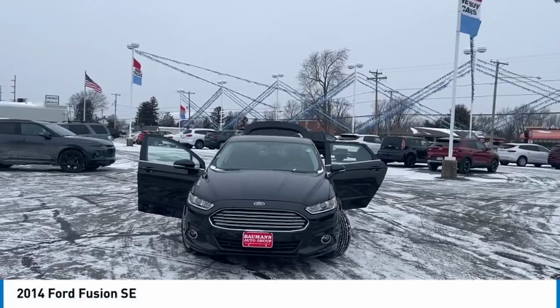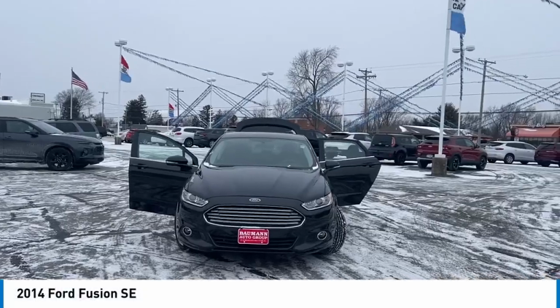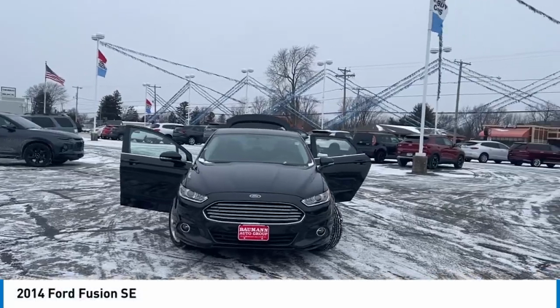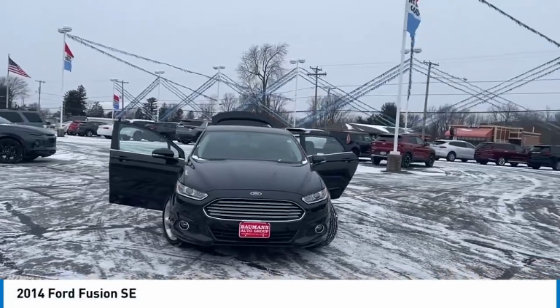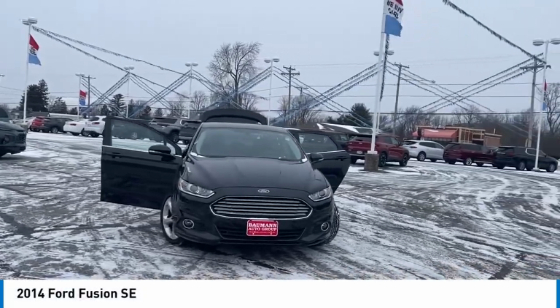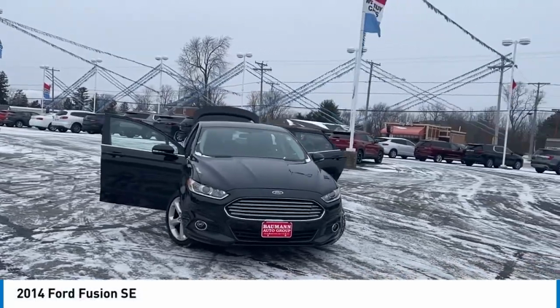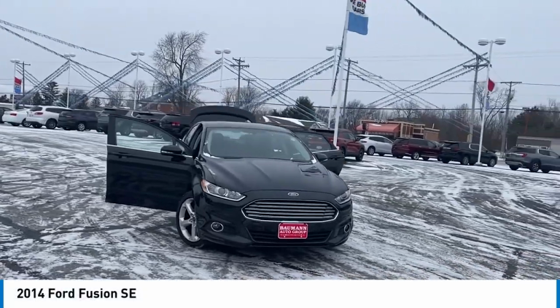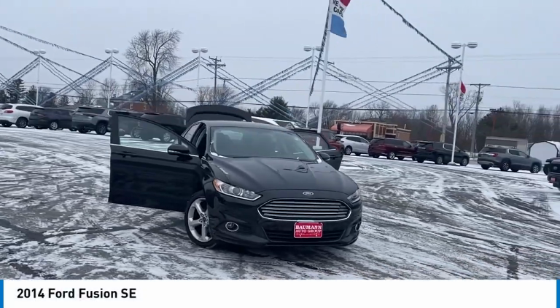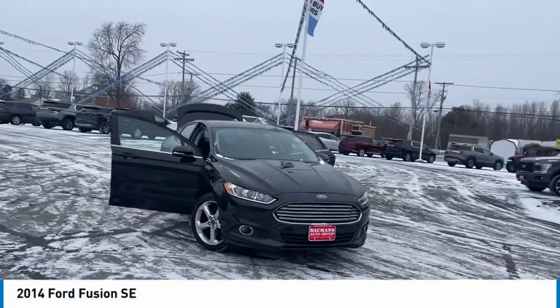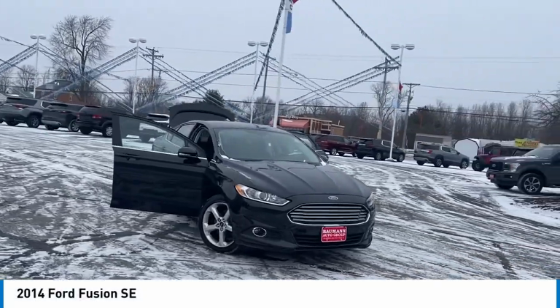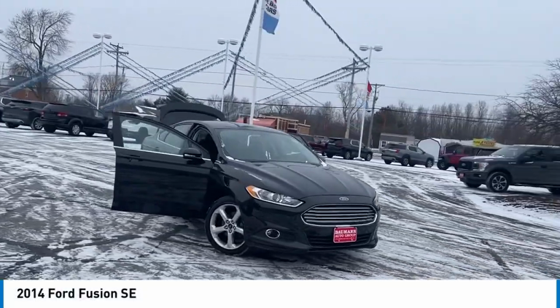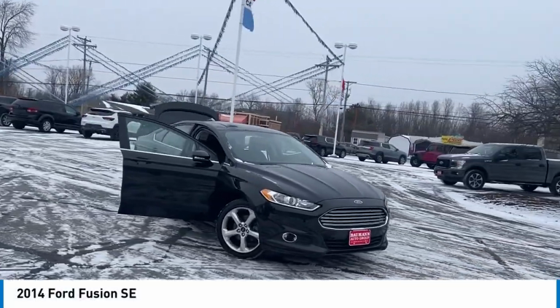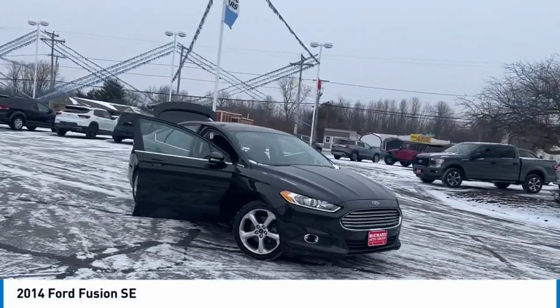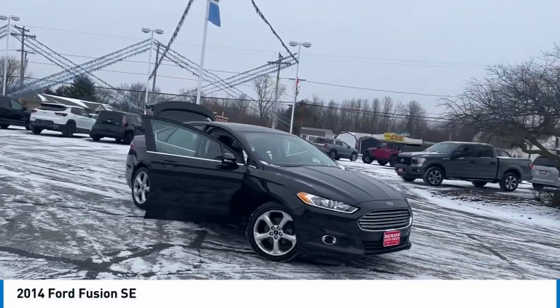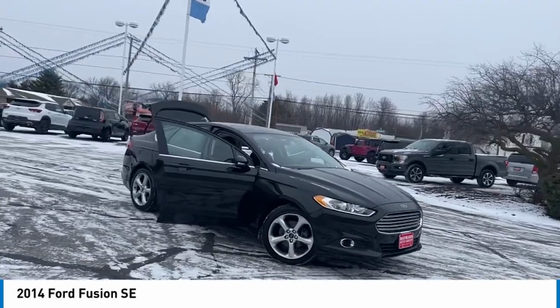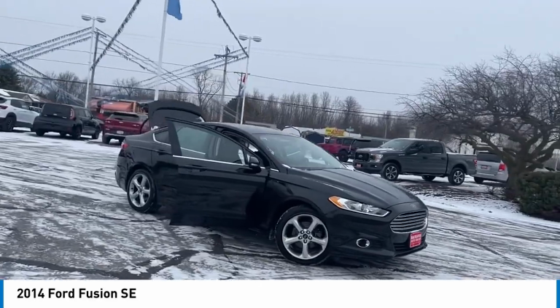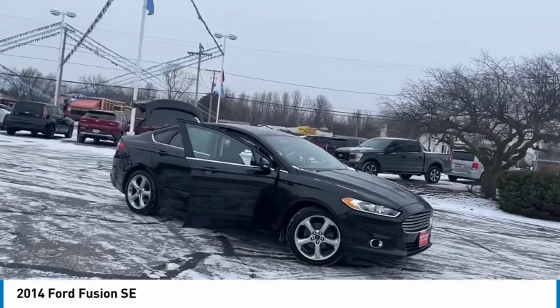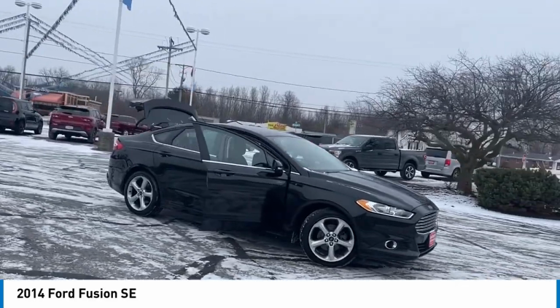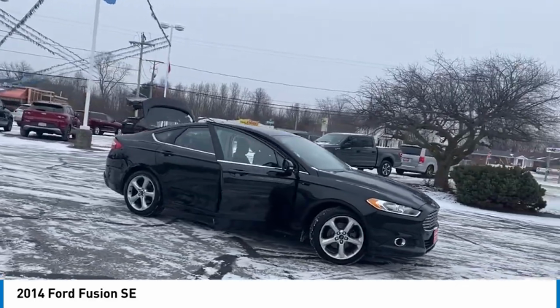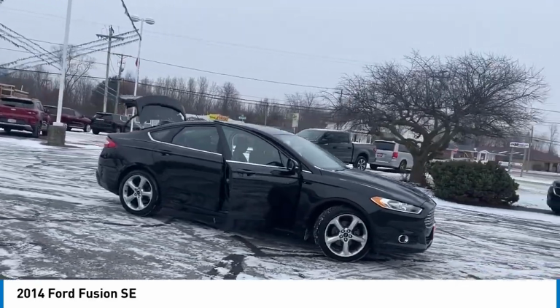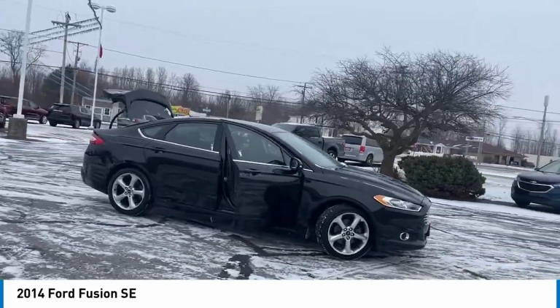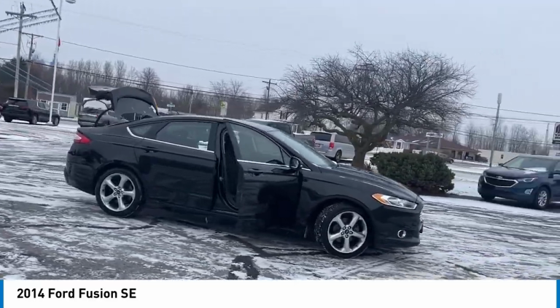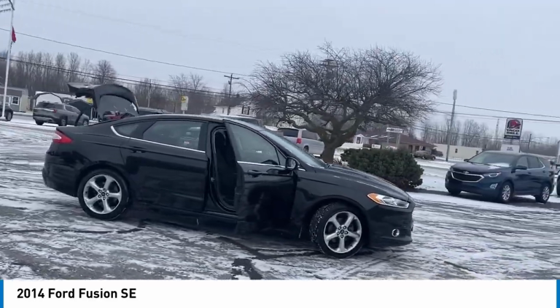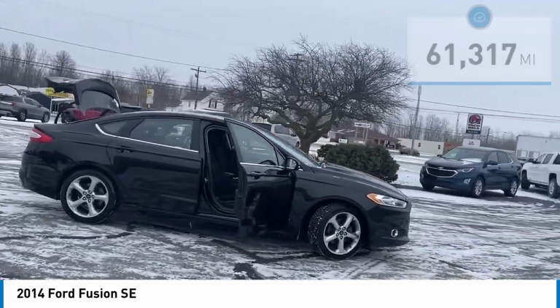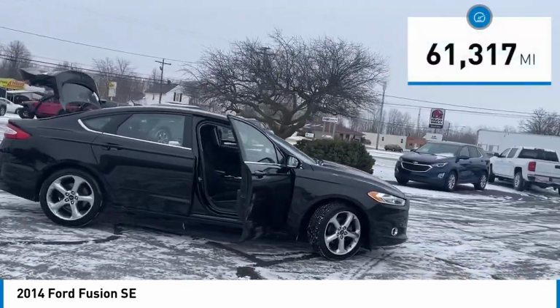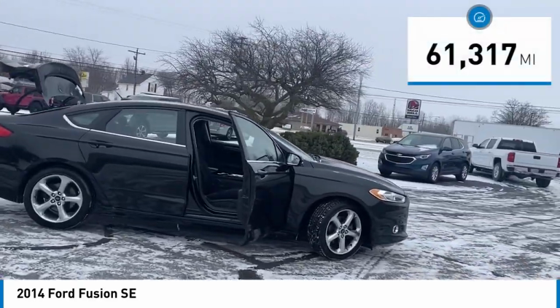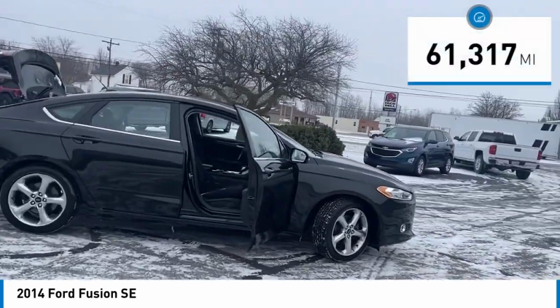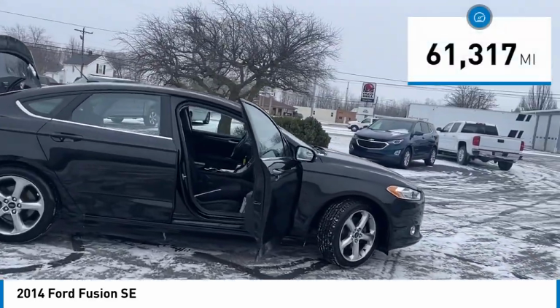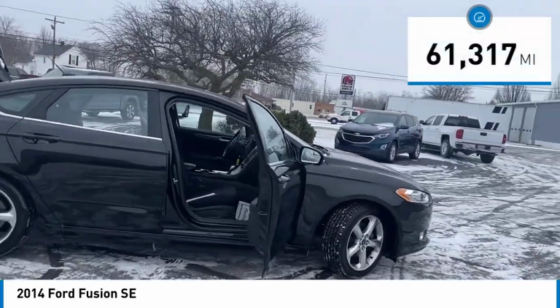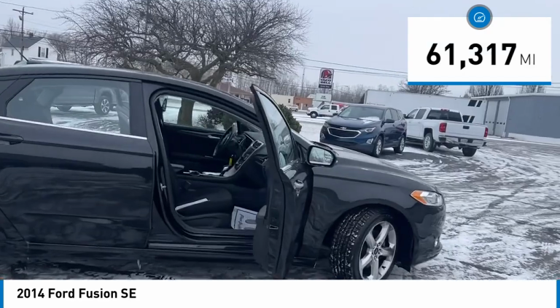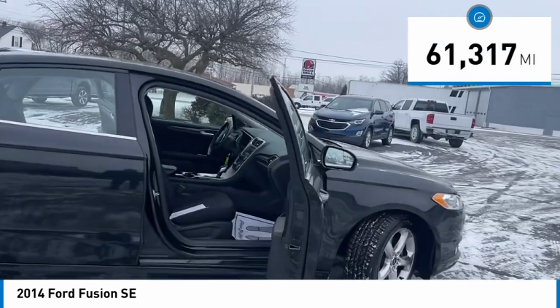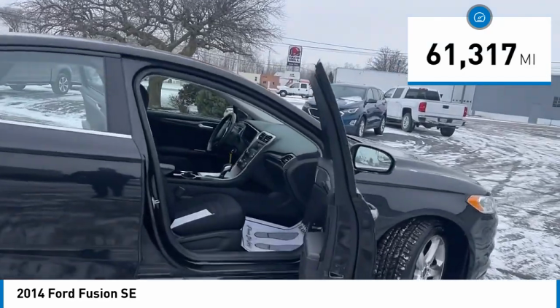Take a ride in the 2014 Fusion. You can have both impressive power and great economy in a Fusion. This vehicle has less than 65,000 miles.